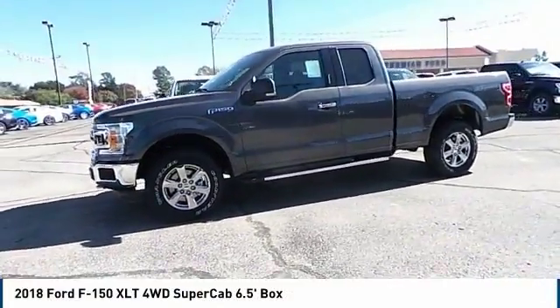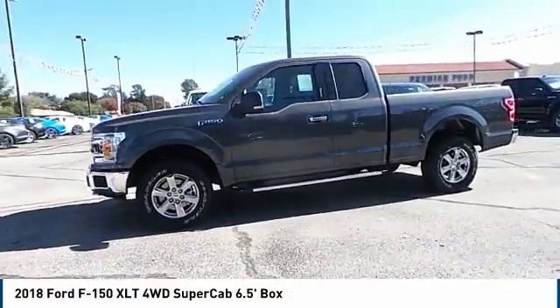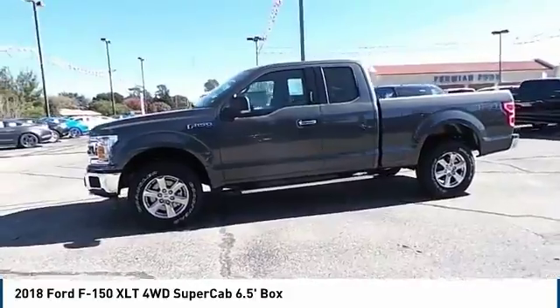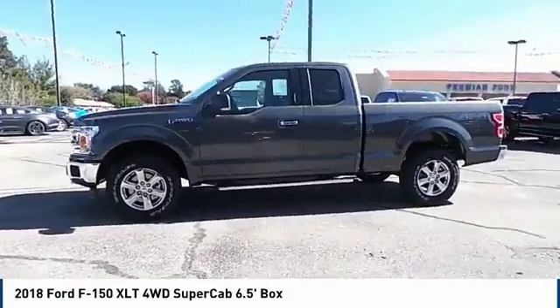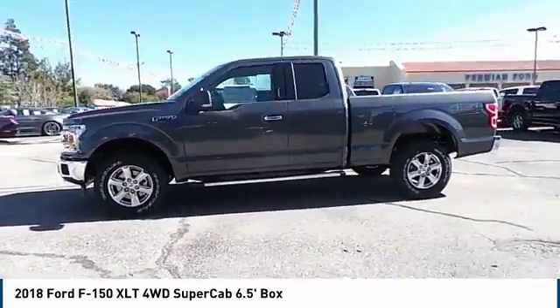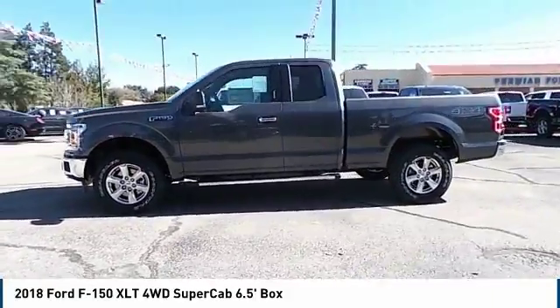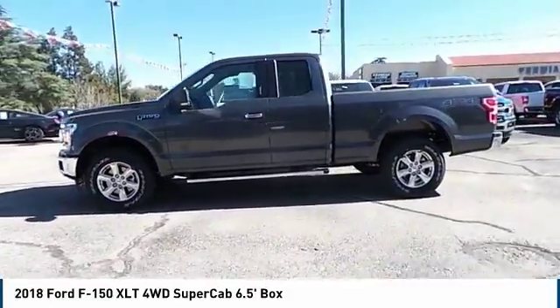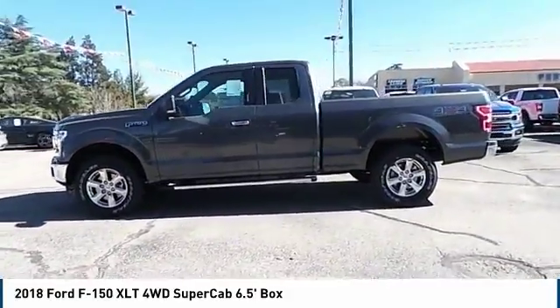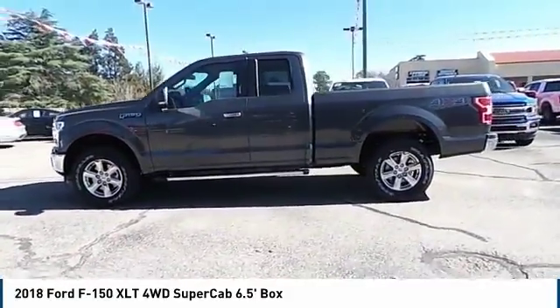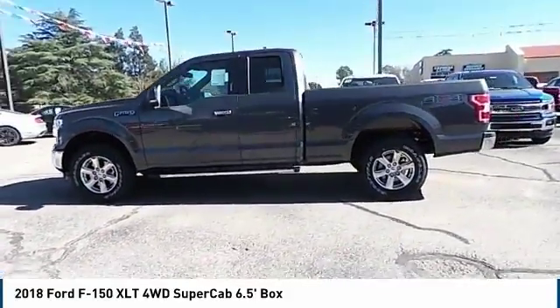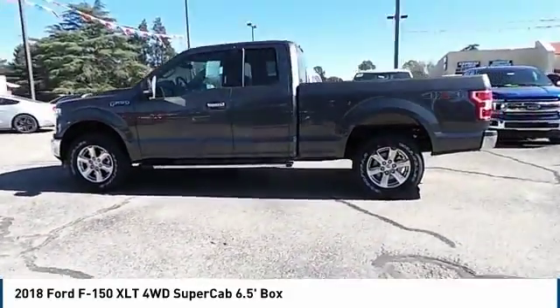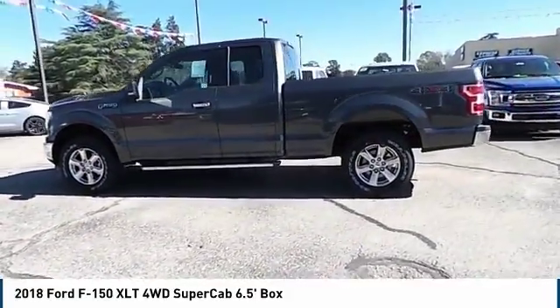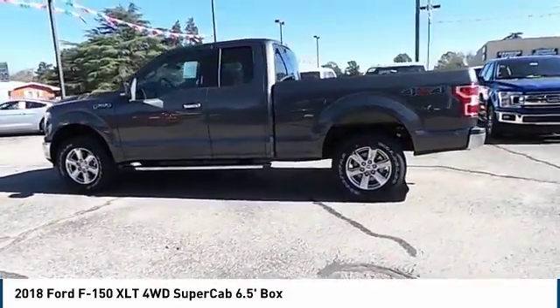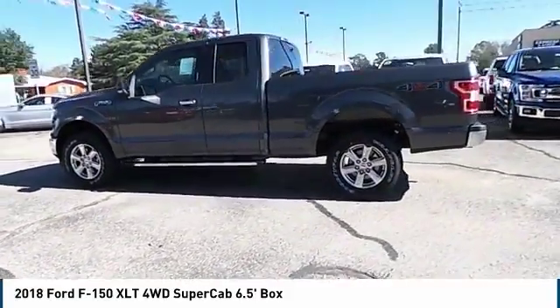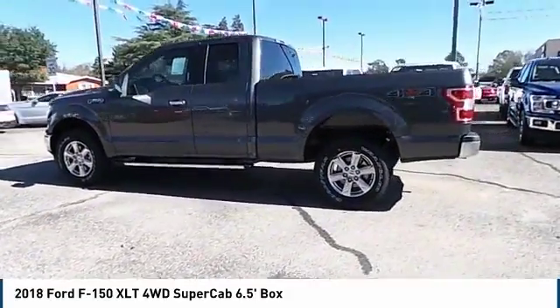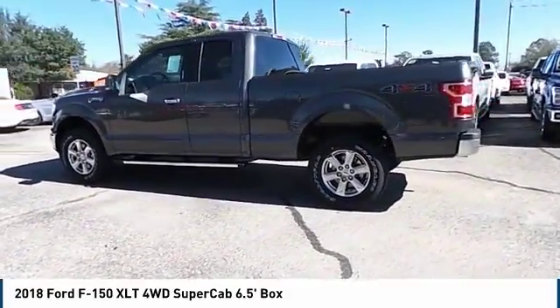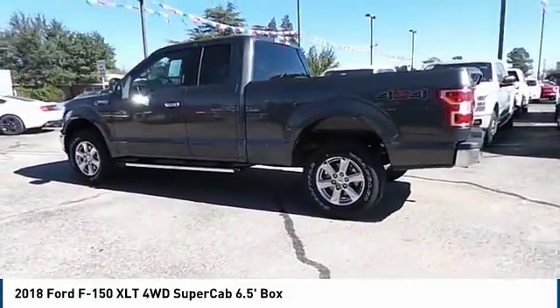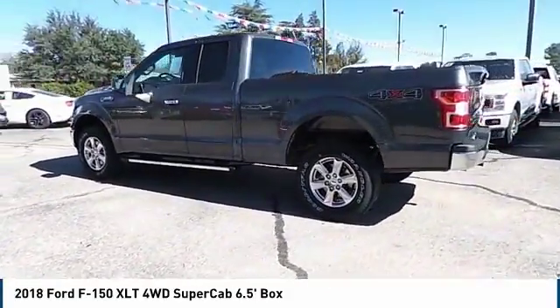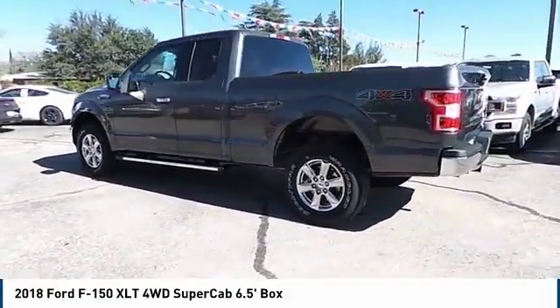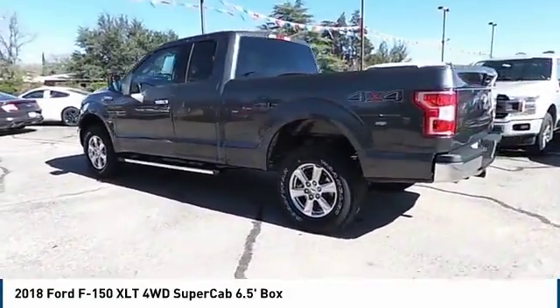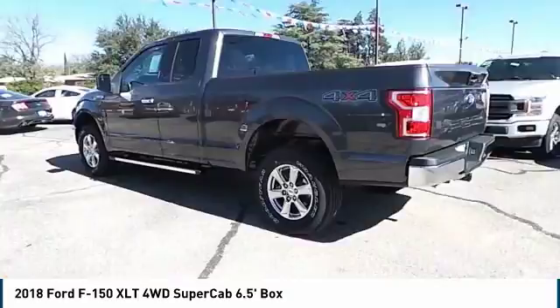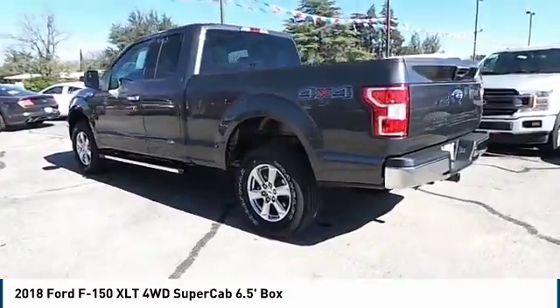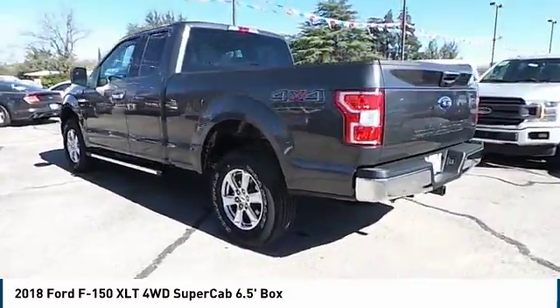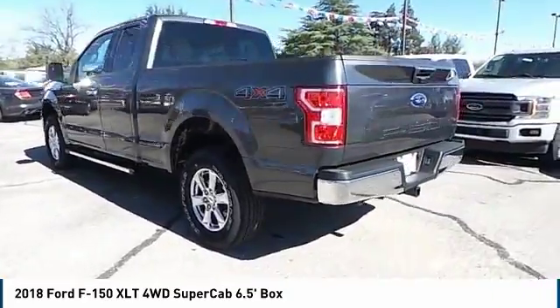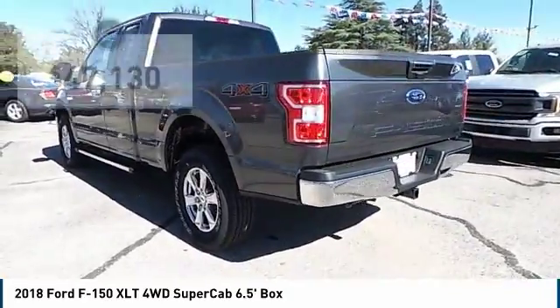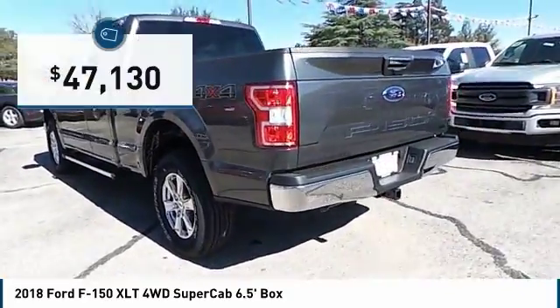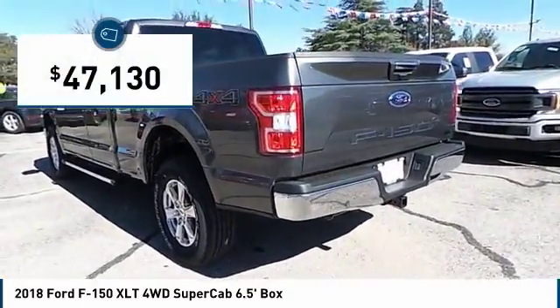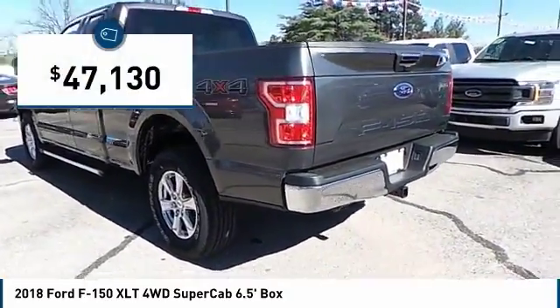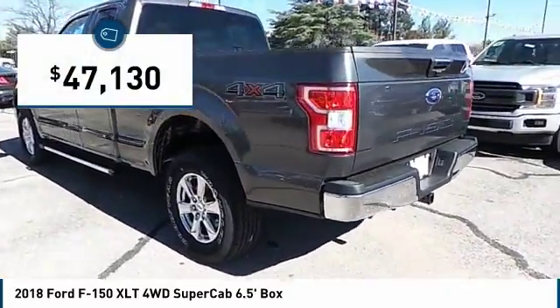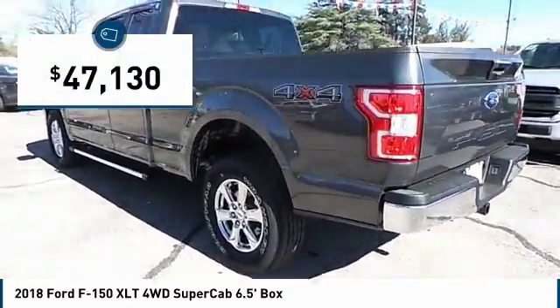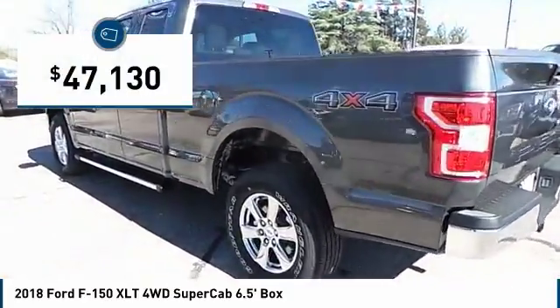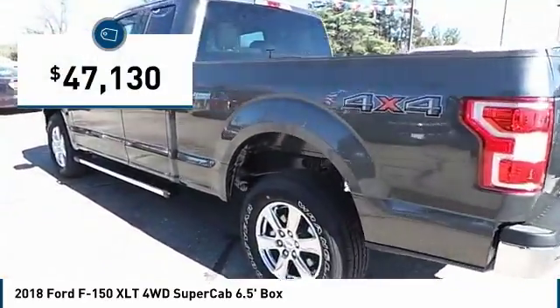A Ford F-150 knows how to handle any situation. It's built to follow orders, no whining, and is priced below $50,000.